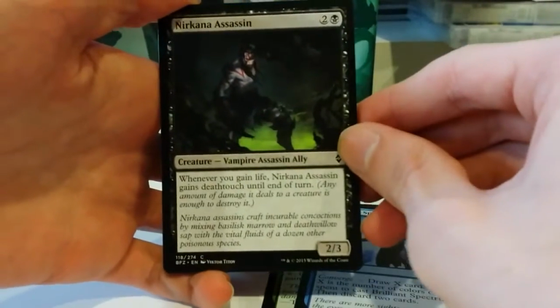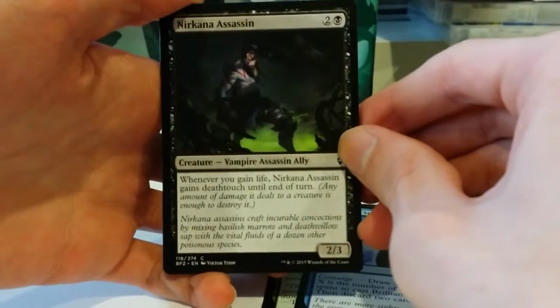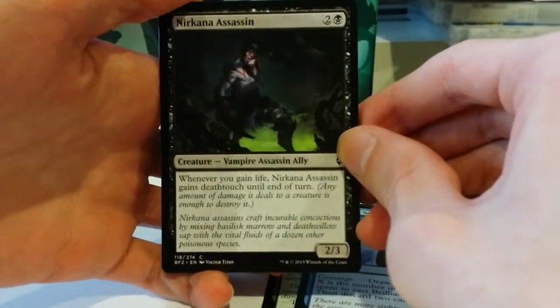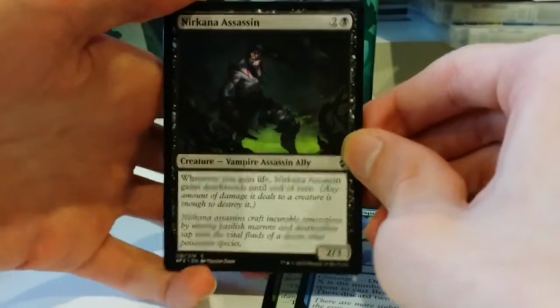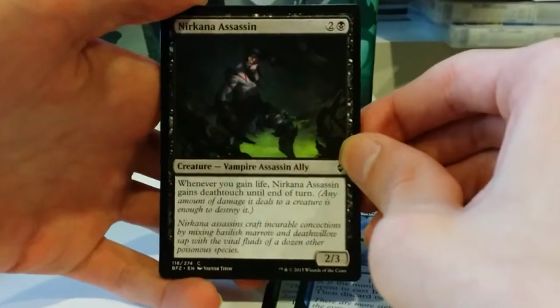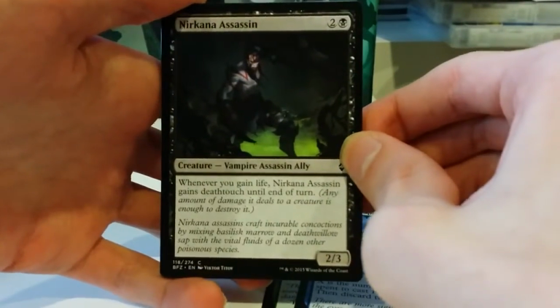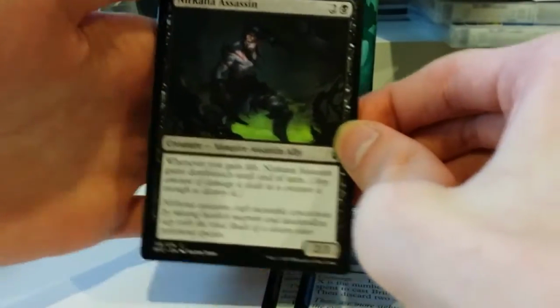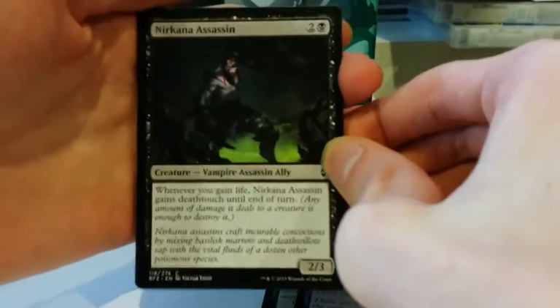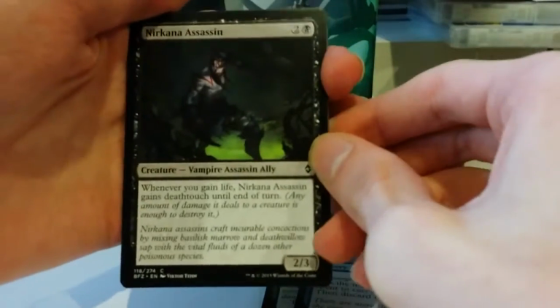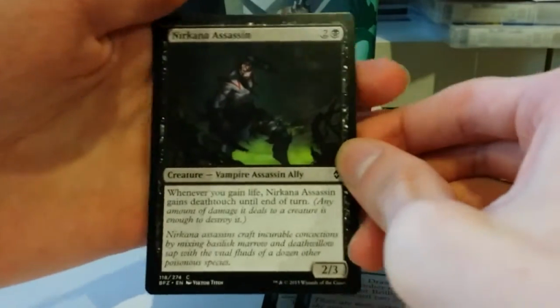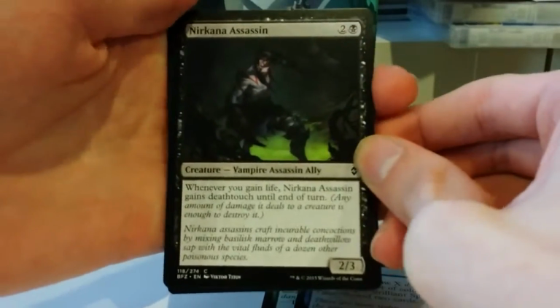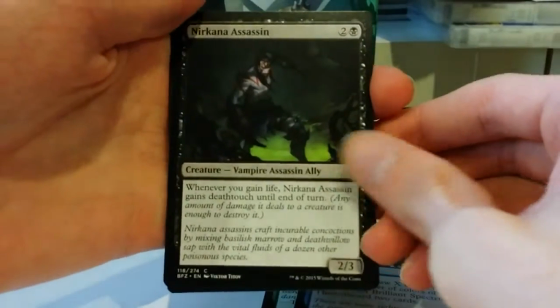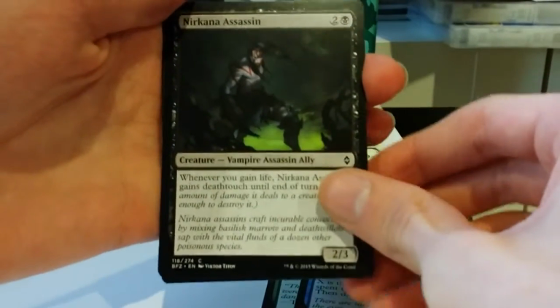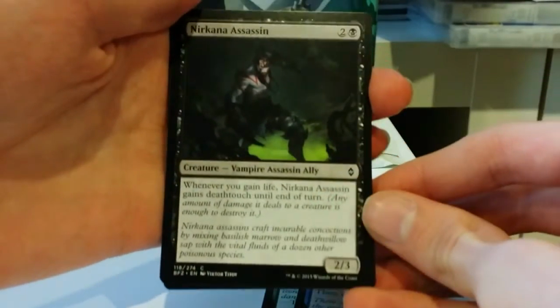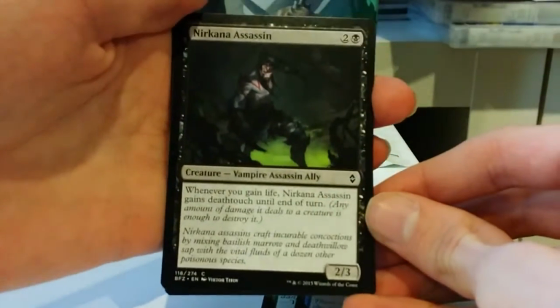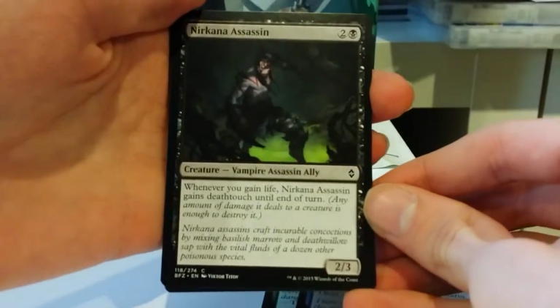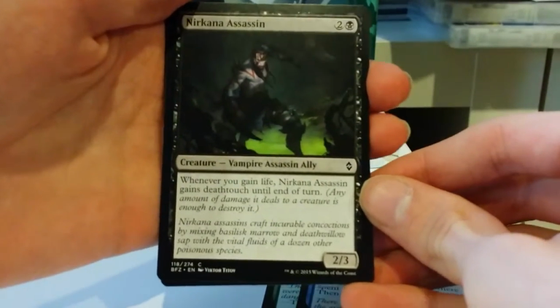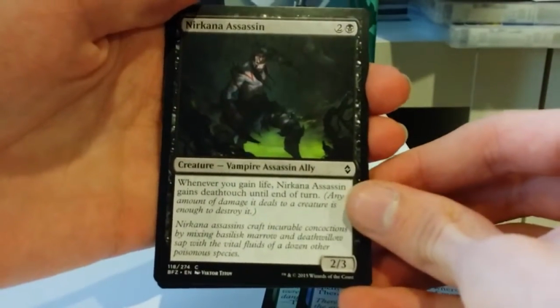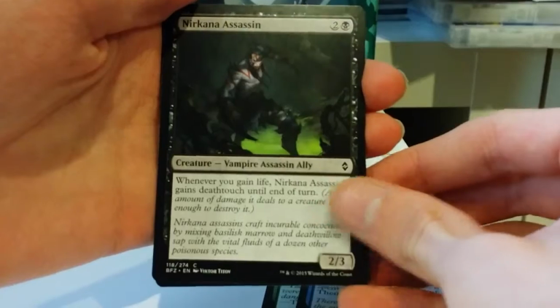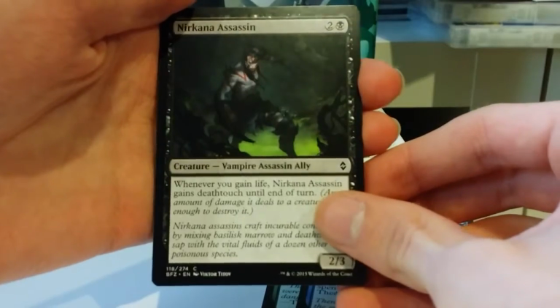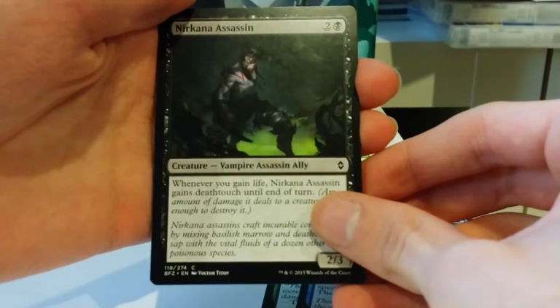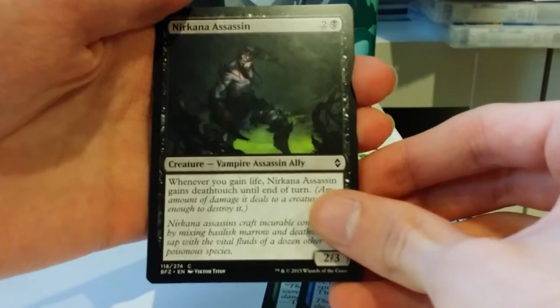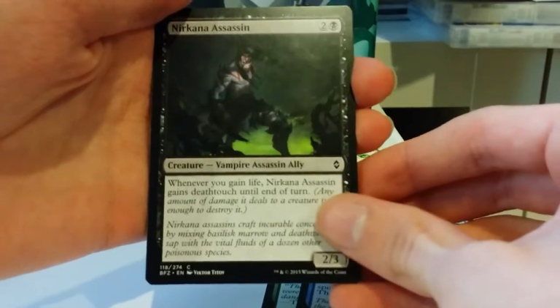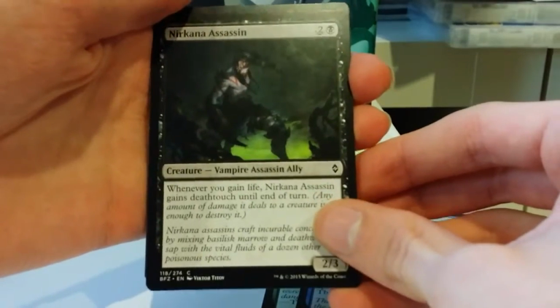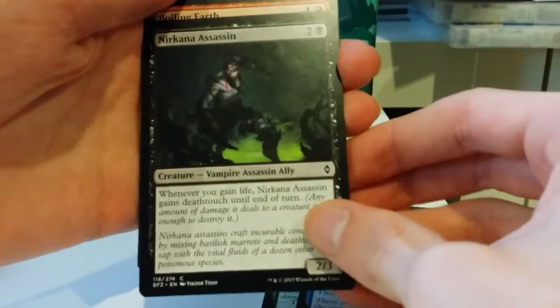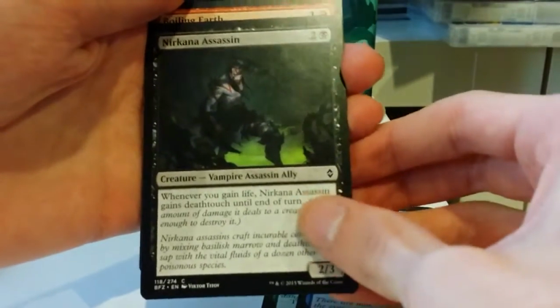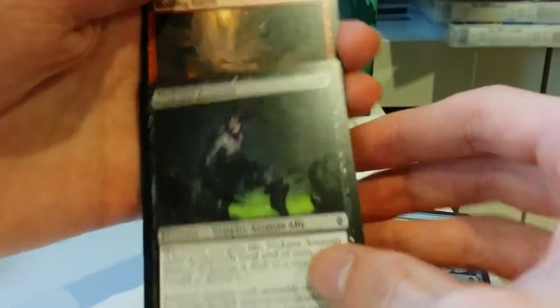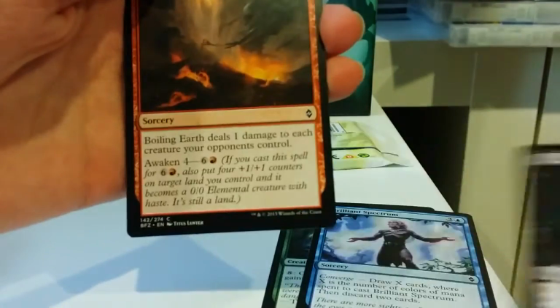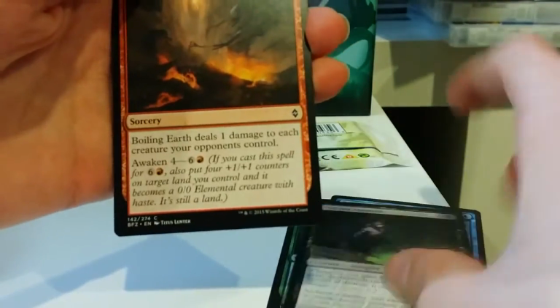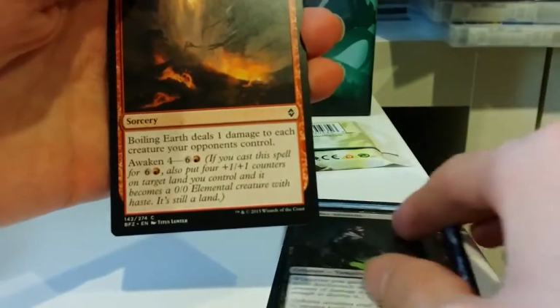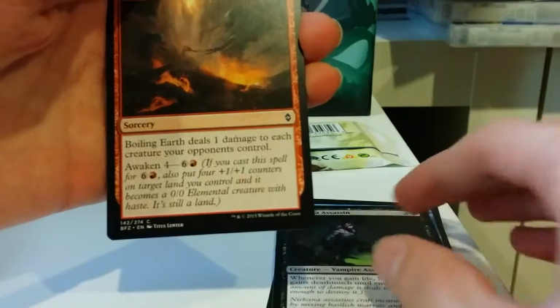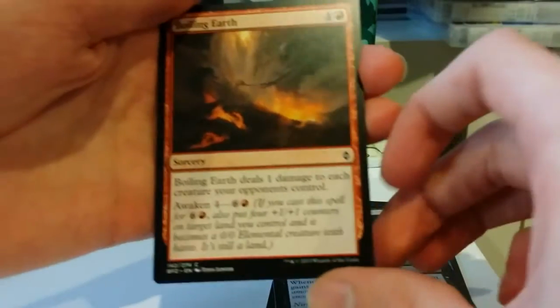Narcana Assassin, one of the life gain trigger cards. Two and a black for a vampire assassin ally. Whenever you gain life, it gains deathtouch until end of turn. It can work pretty well if you've got some of the life gain stuff.